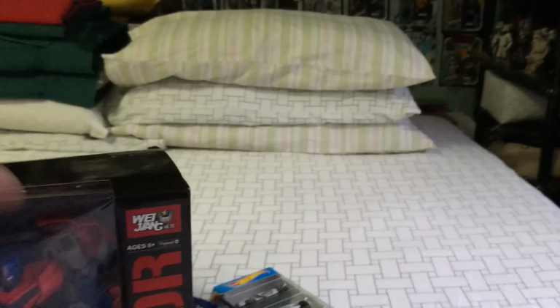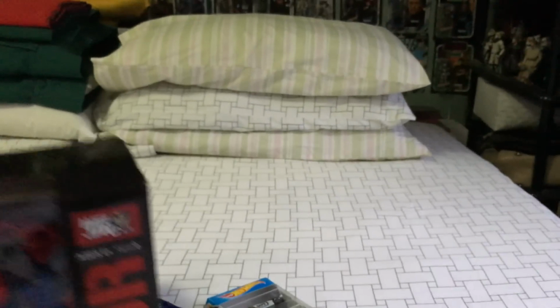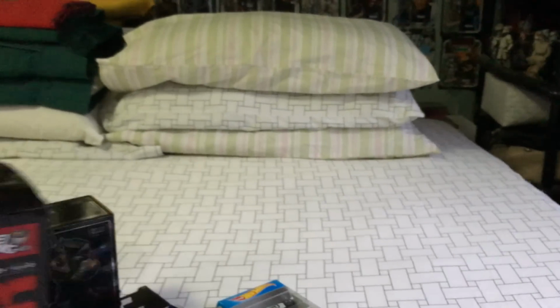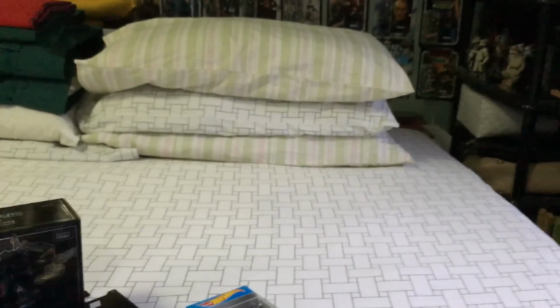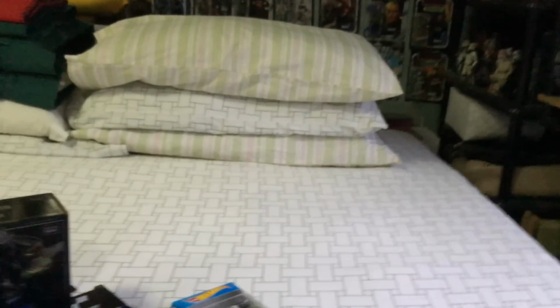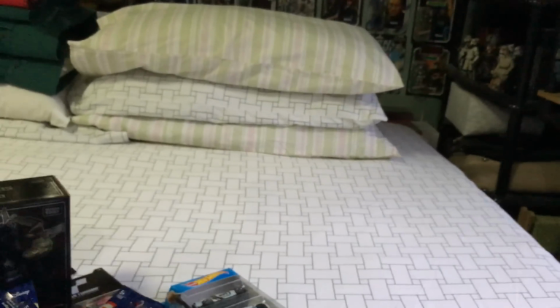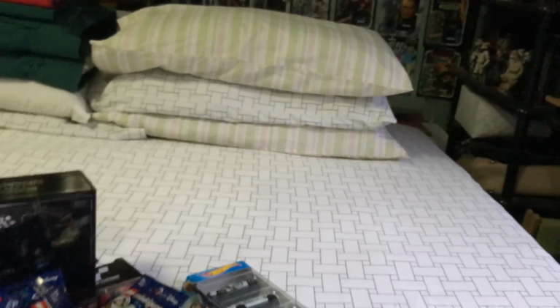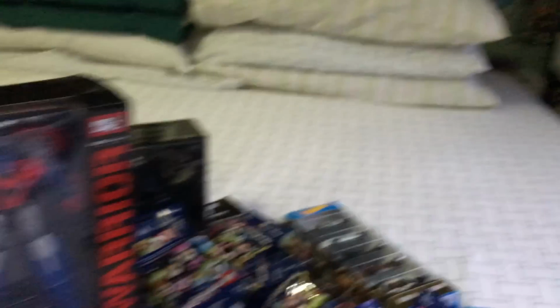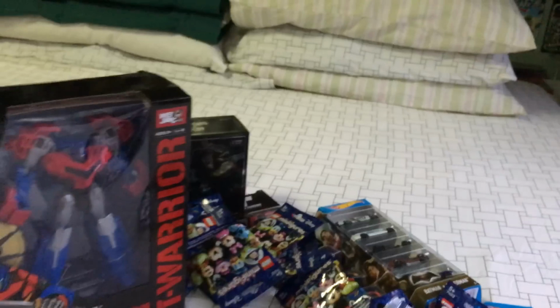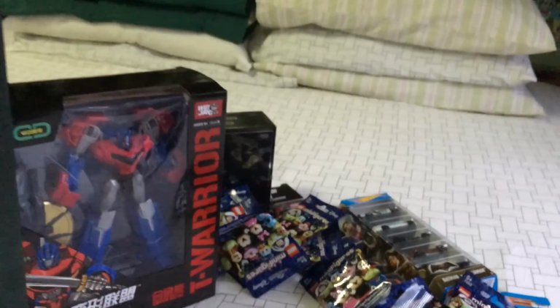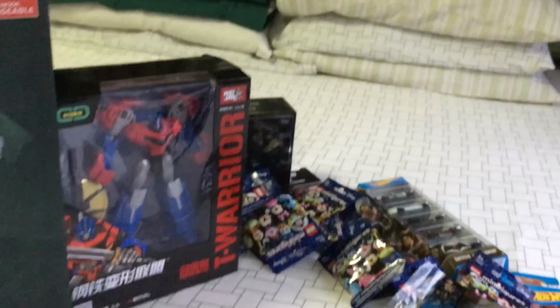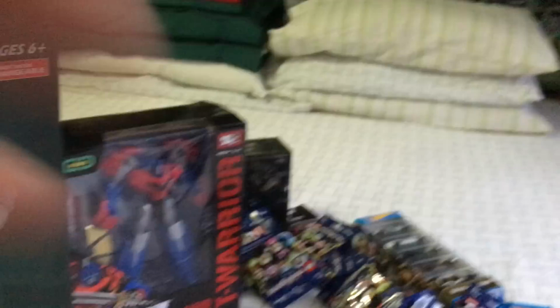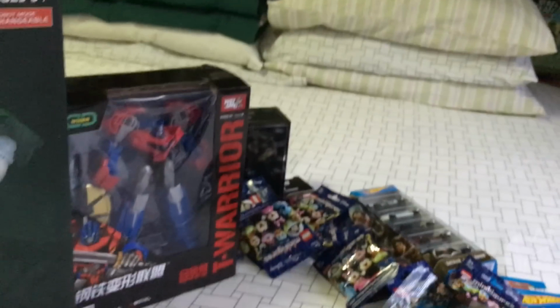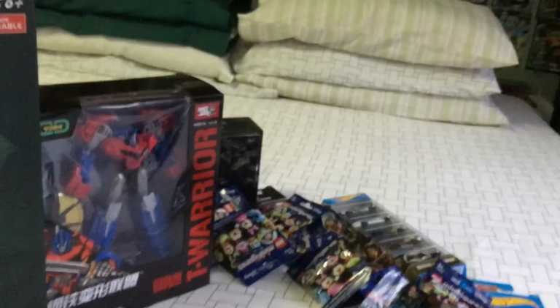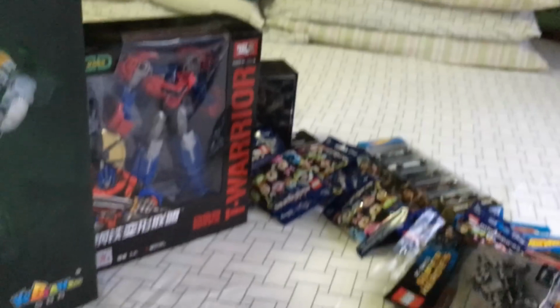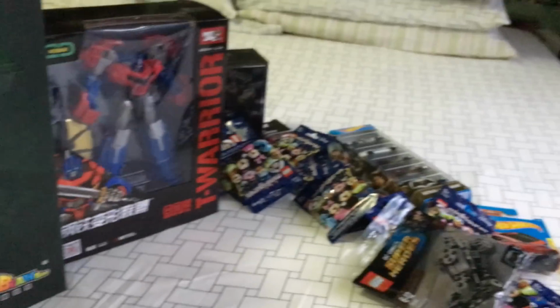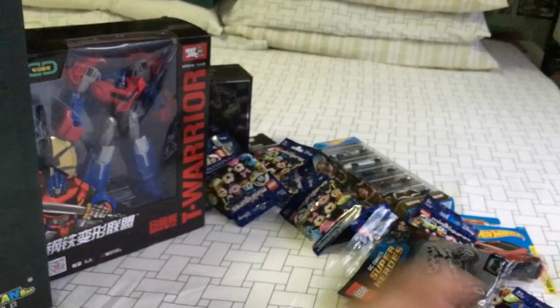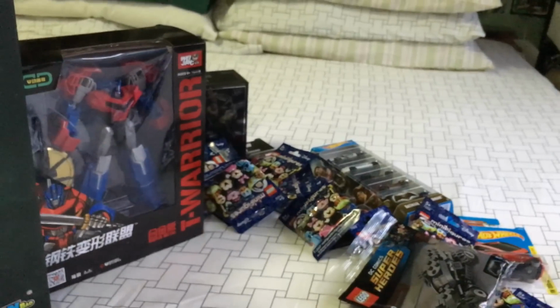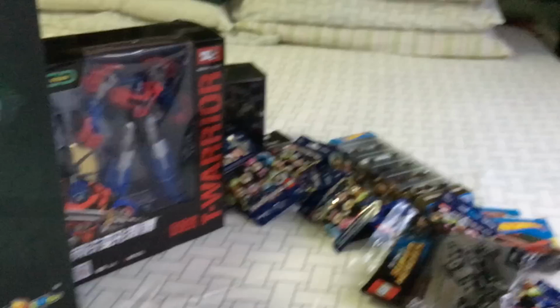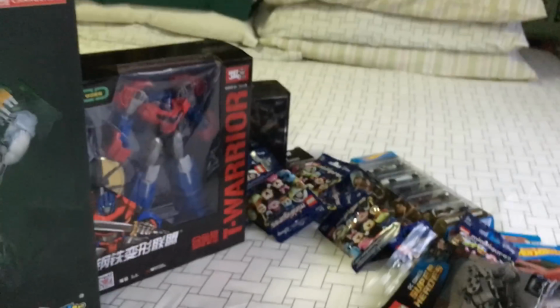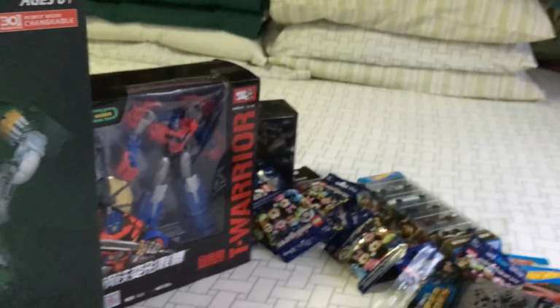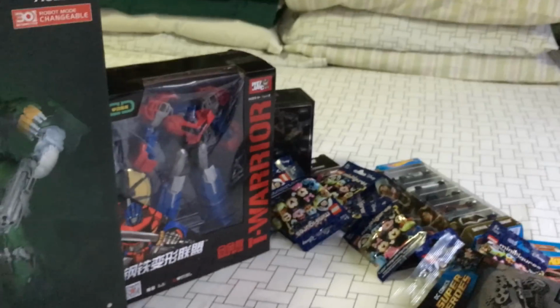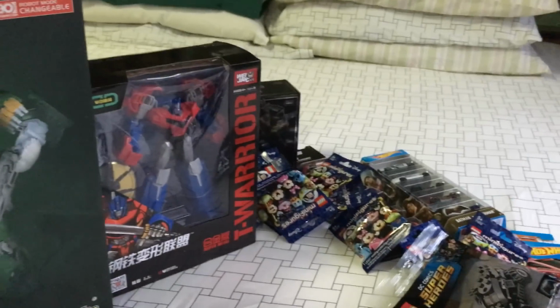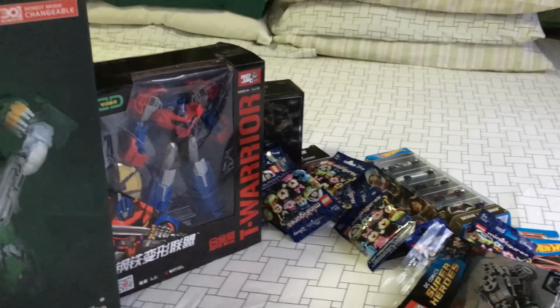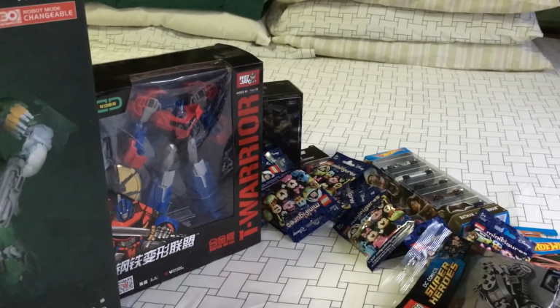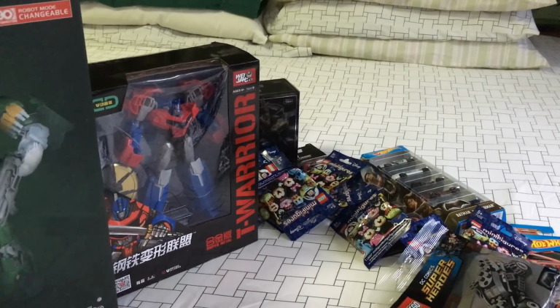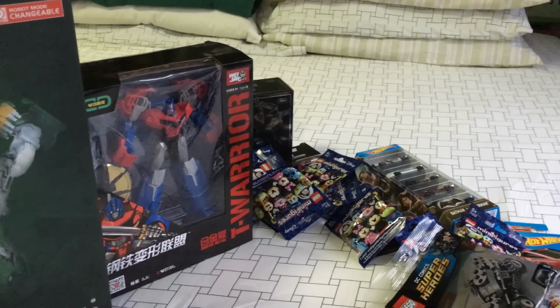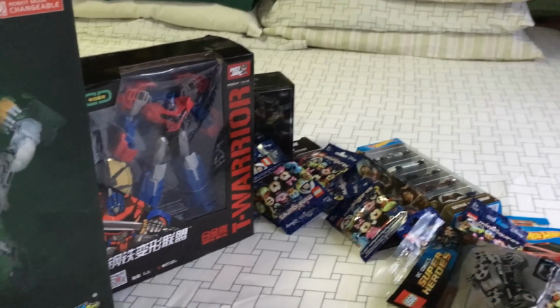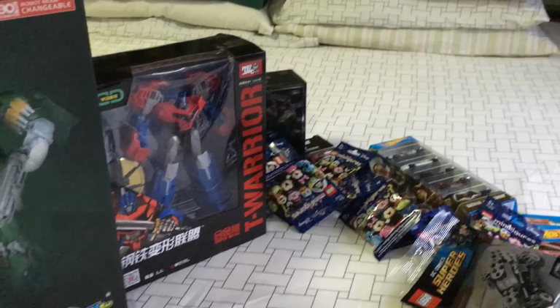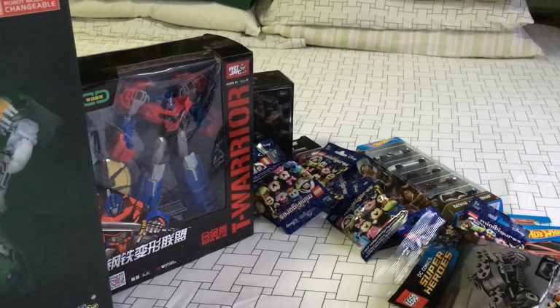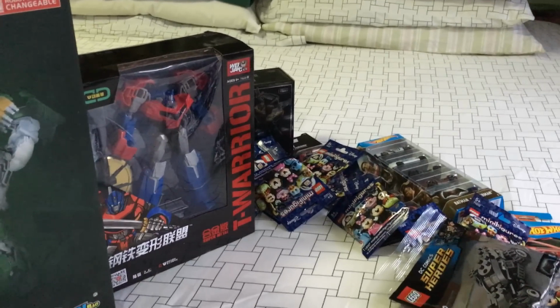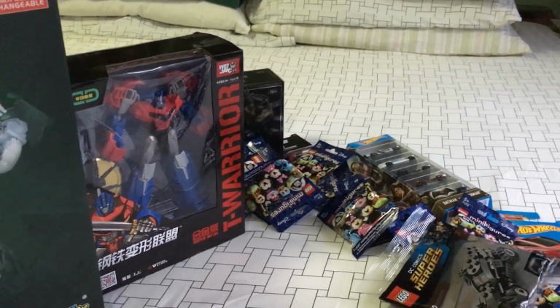I will be doing reviews of these, so do stay tuned for that. That's my little post-Father's Day toy haul — hope you guys had a great Father's Day weekend, and thanks for watching. Until next time!